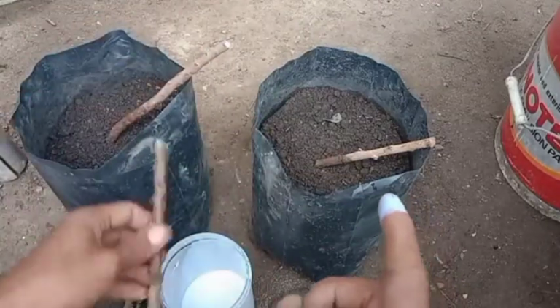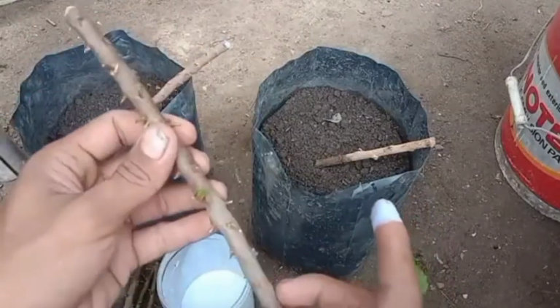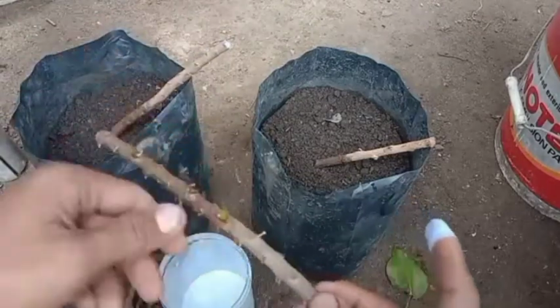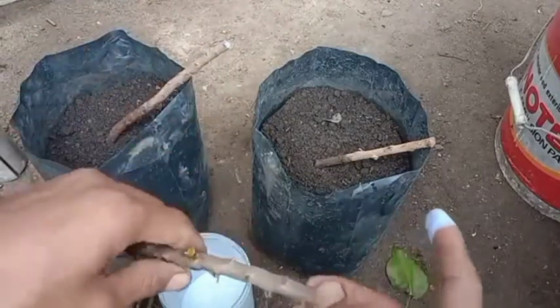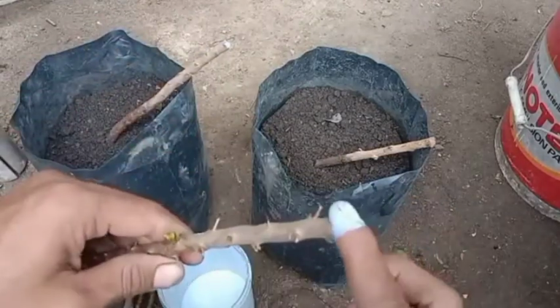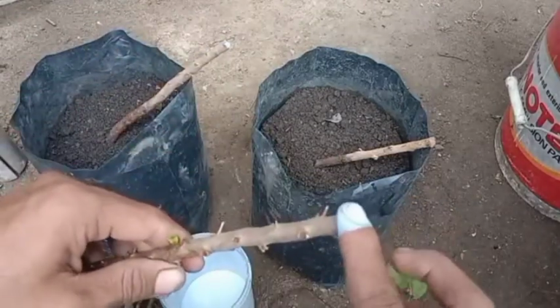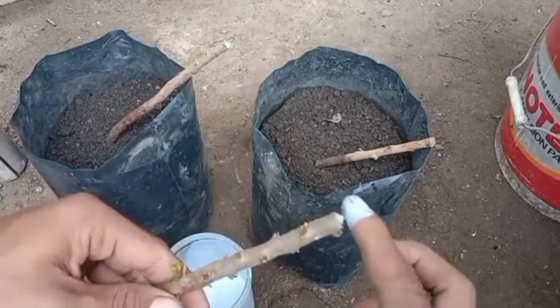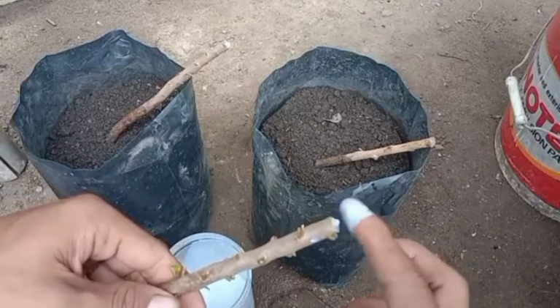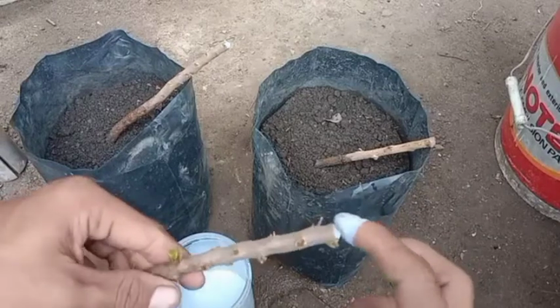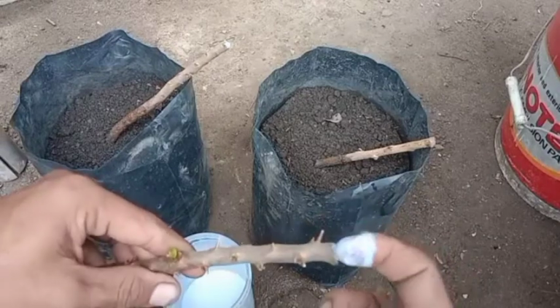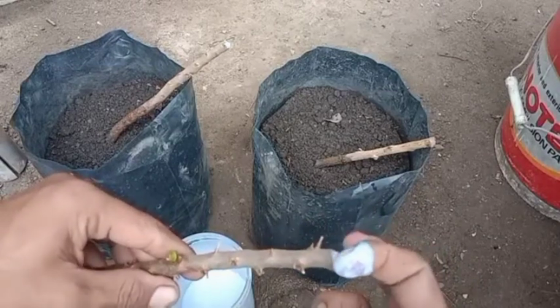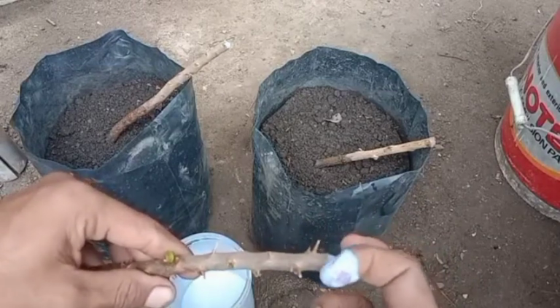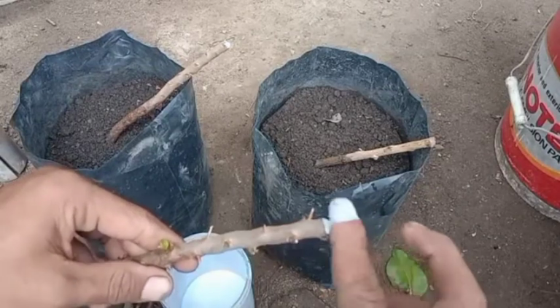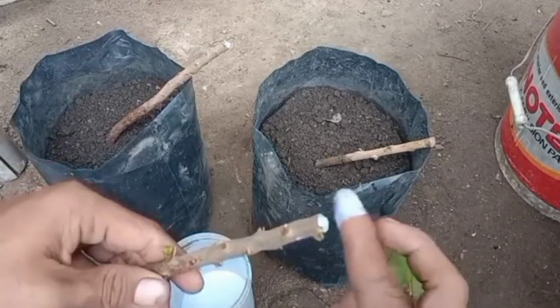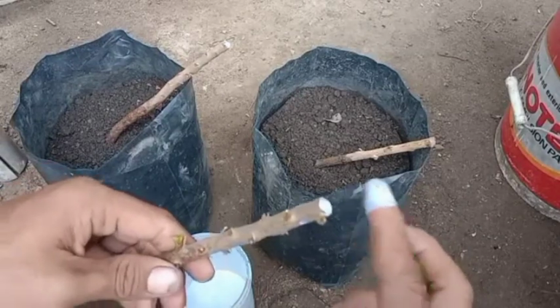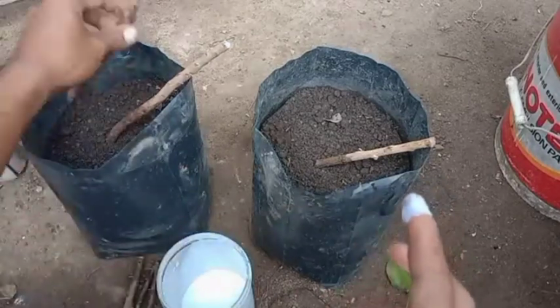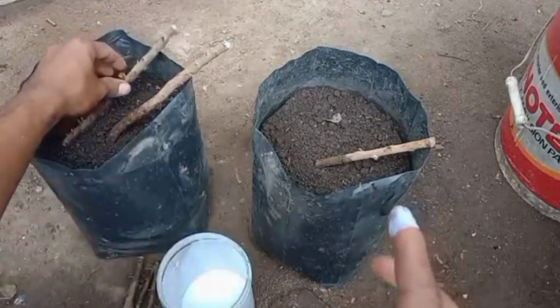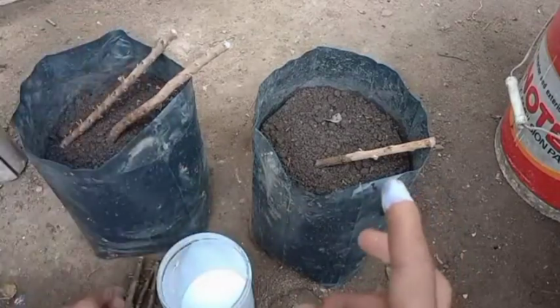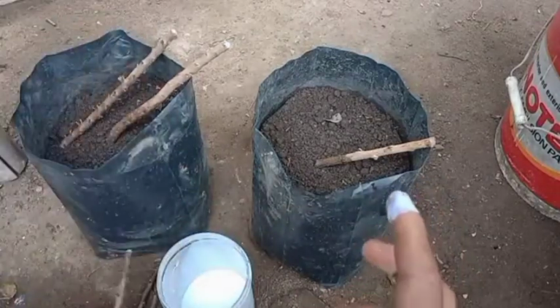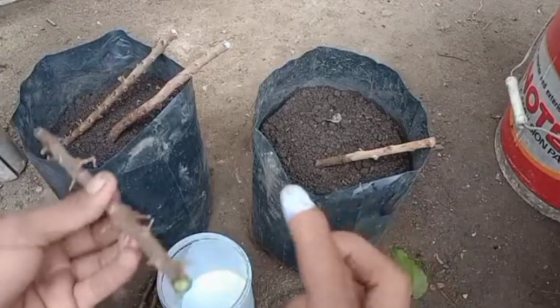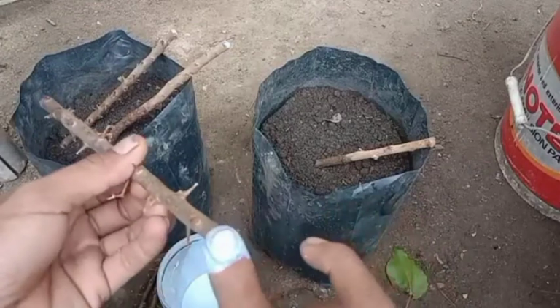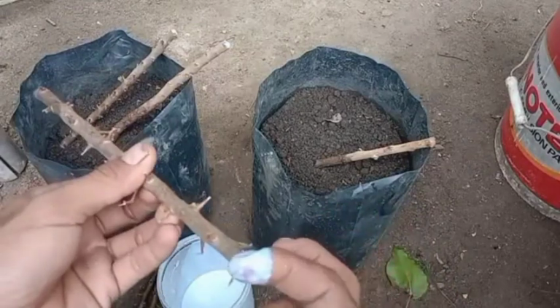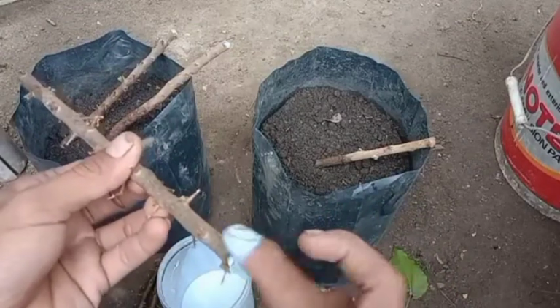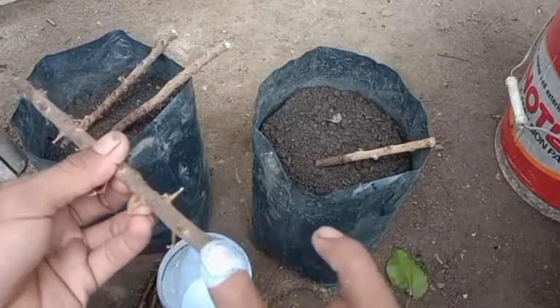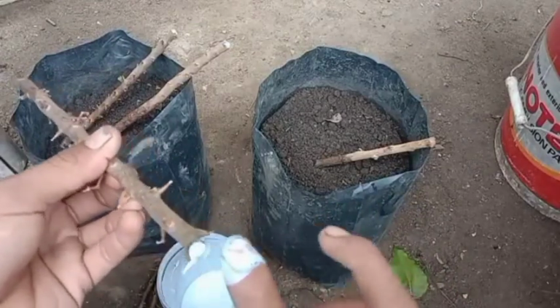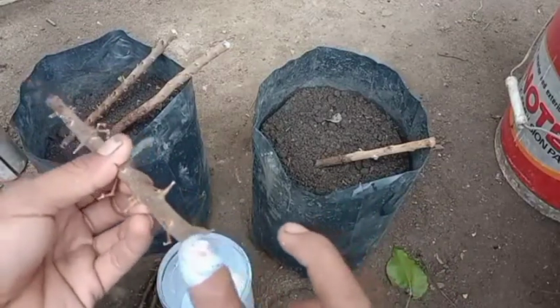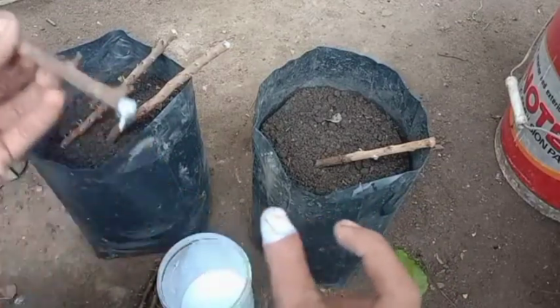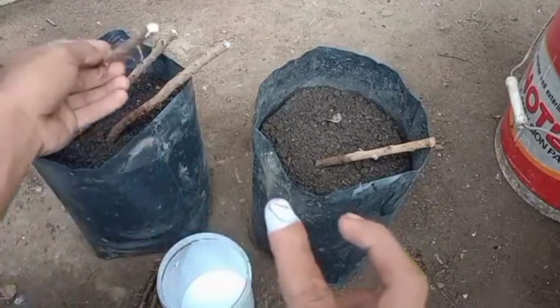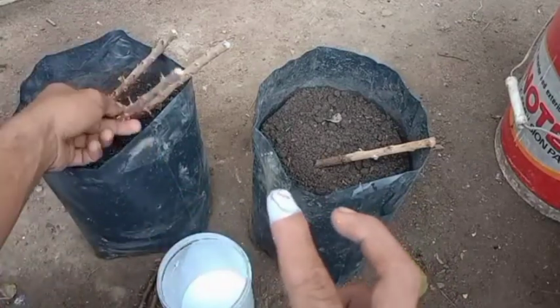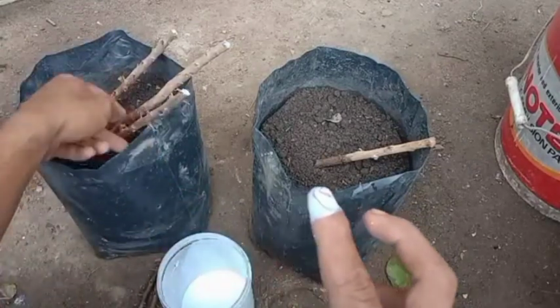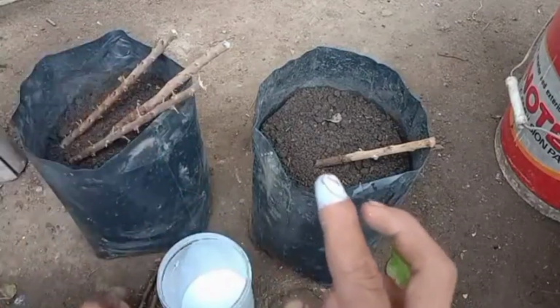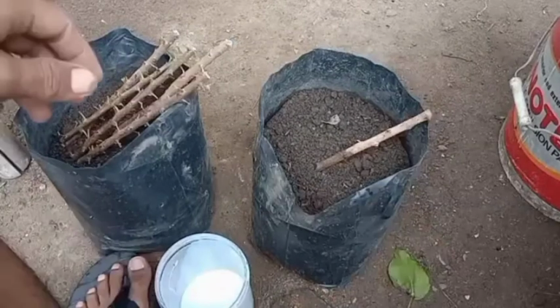Namun apabila sahabat-sahabat tidak mempunyai salep kambium, bisa diganti dengan cat no drop. Dan untuk media tanam, saya disini menggunakan tanah humus dicampur dengan pasir sungai.